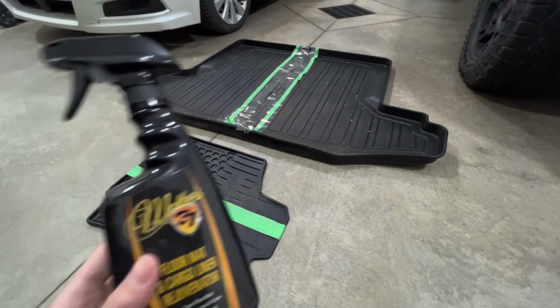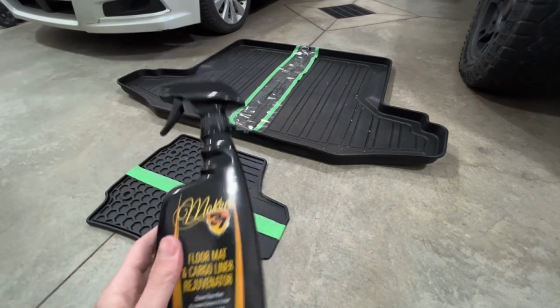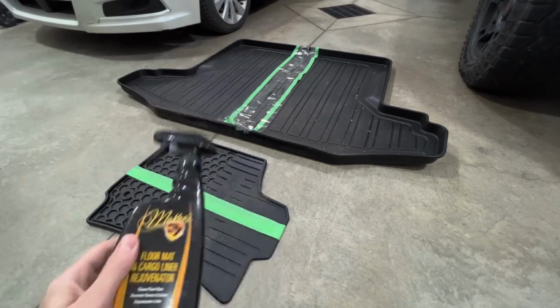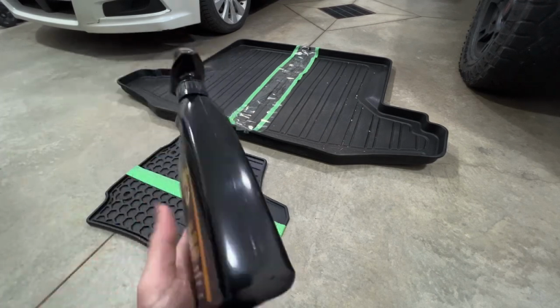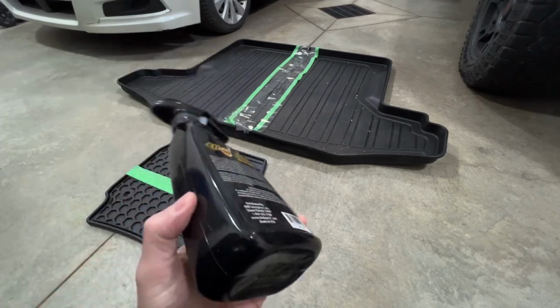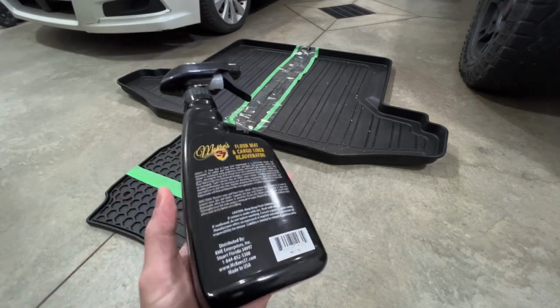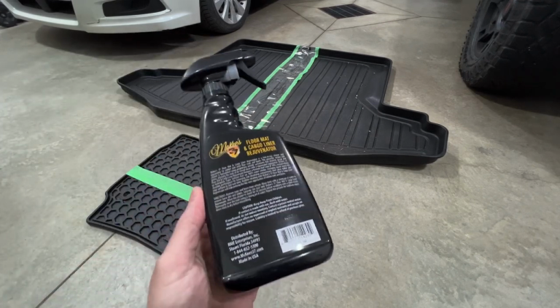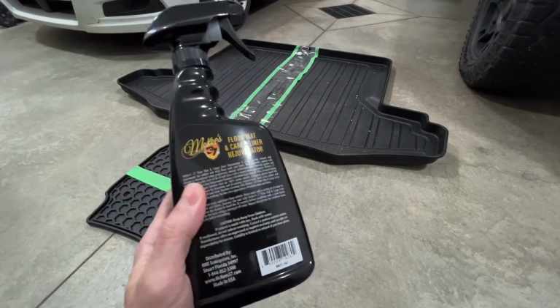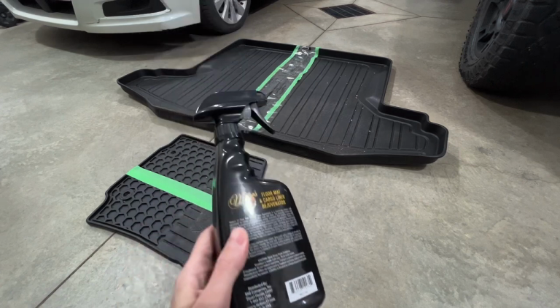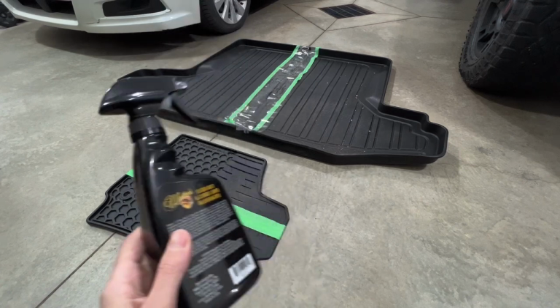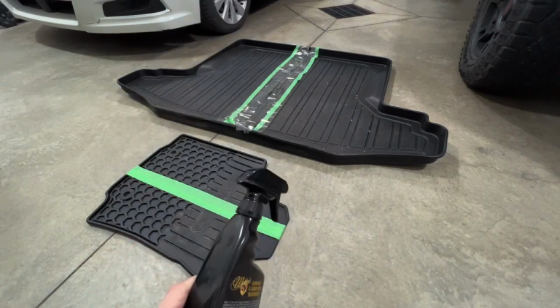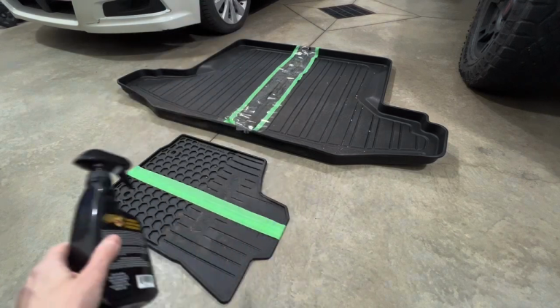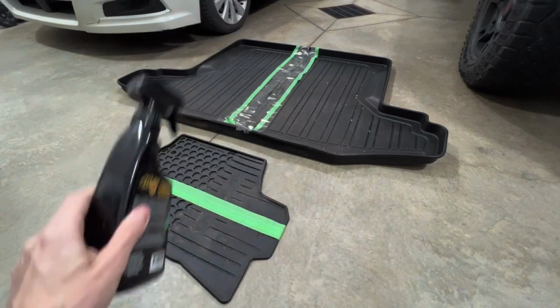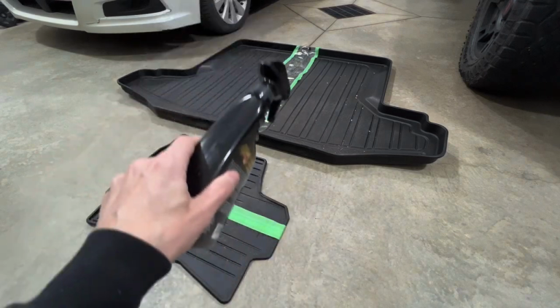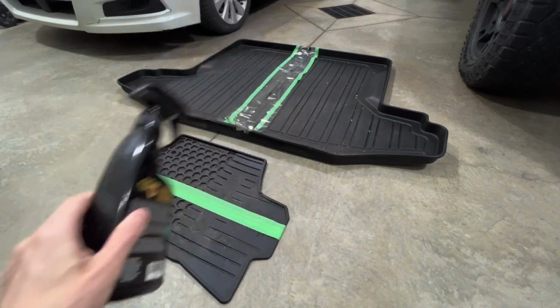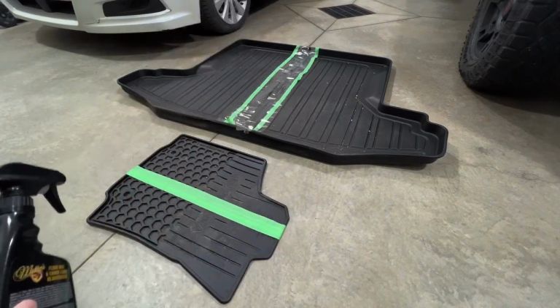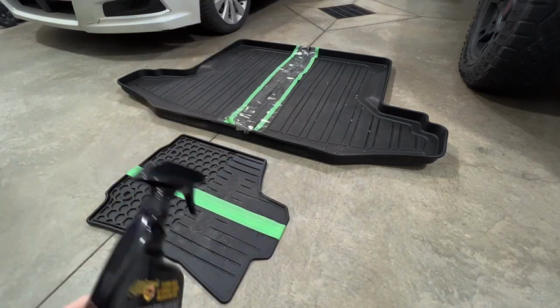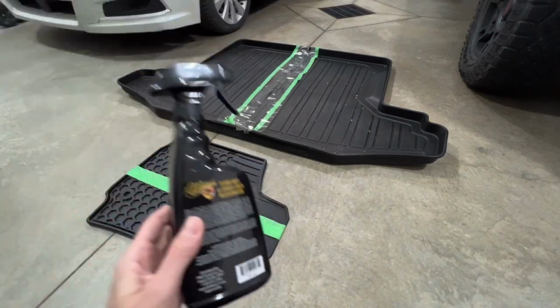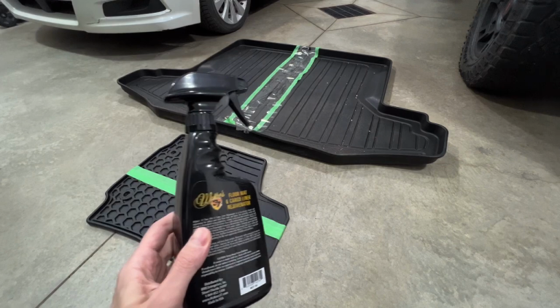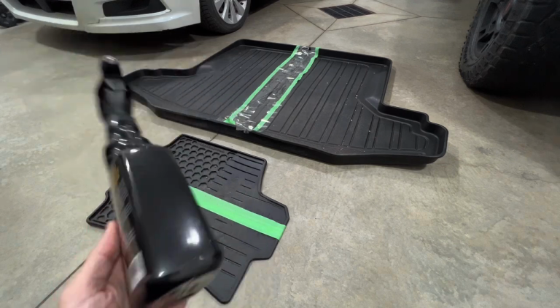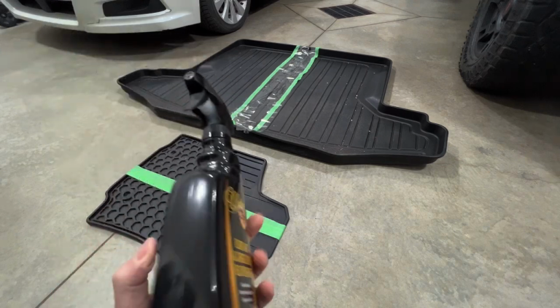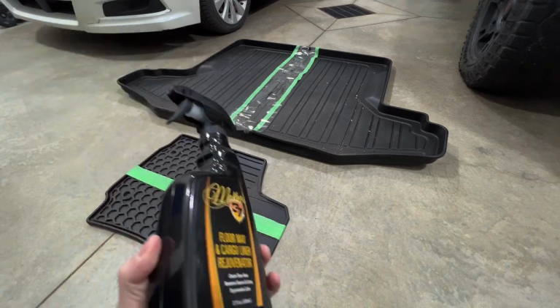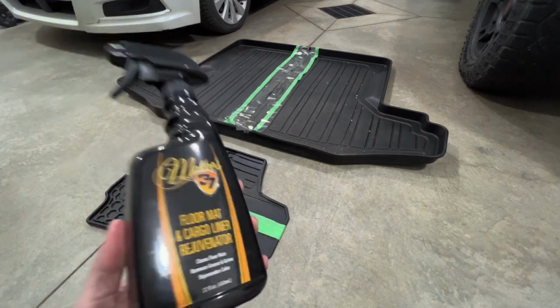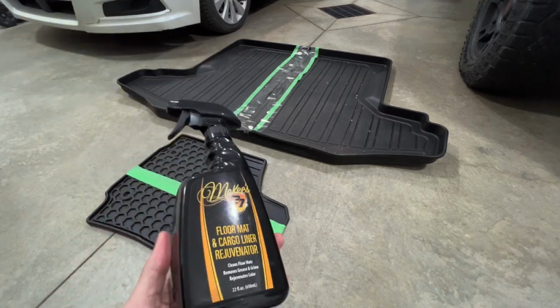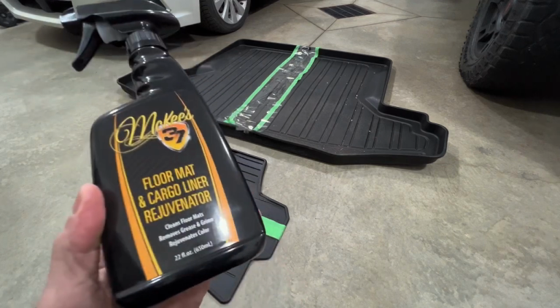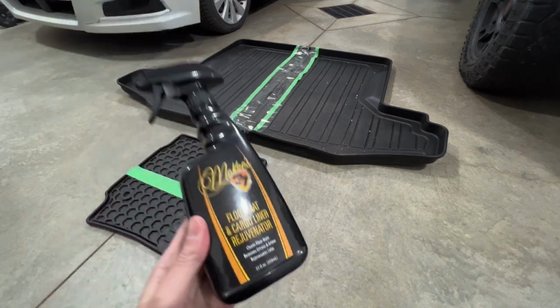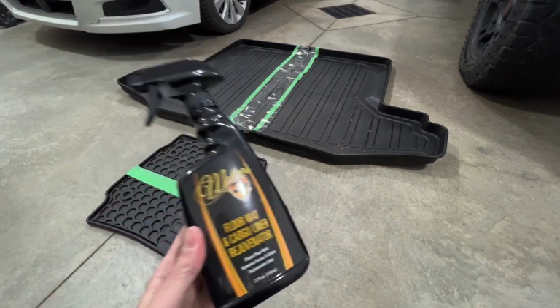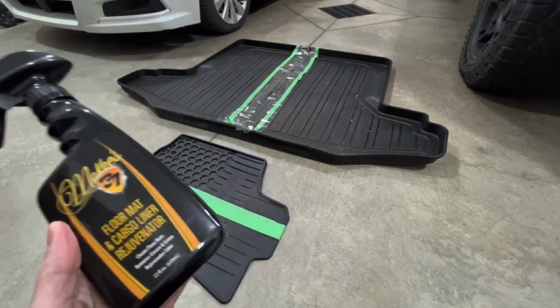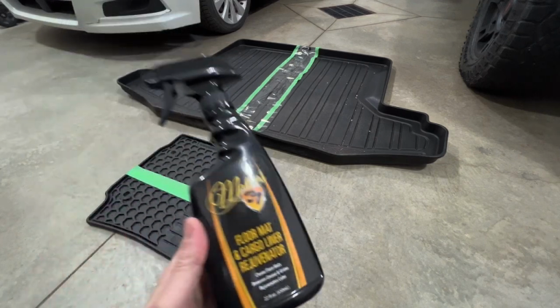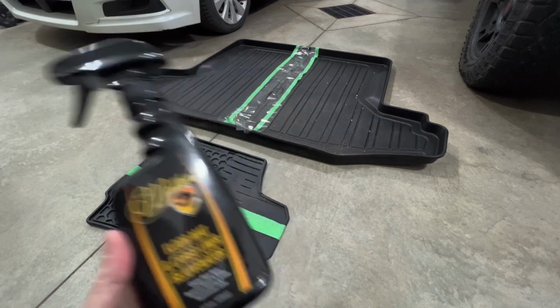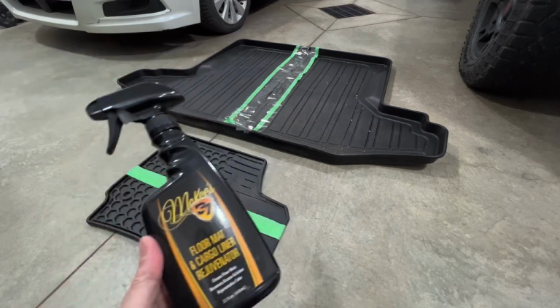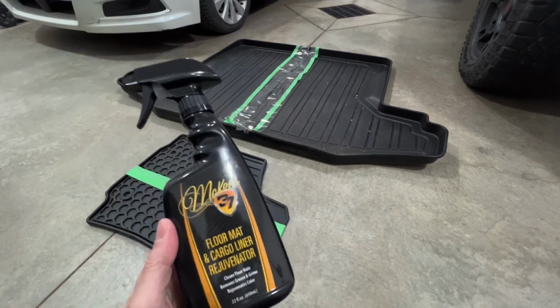Before we start the demo, I just wanted to go over the directions real quick. You rinse off your floor mat or cargo liner with water, apply this product, agitate it, then rinse off and repeat if necessary. Similar process to our traditional methods.